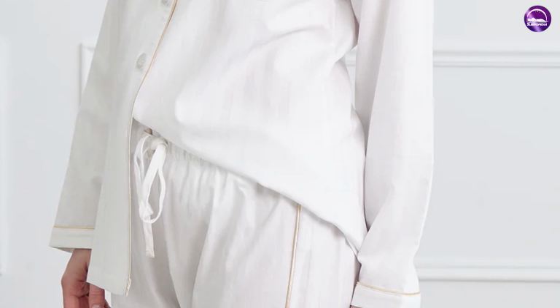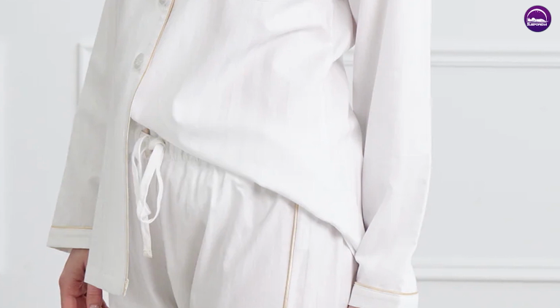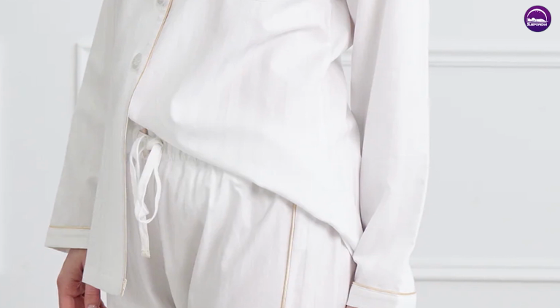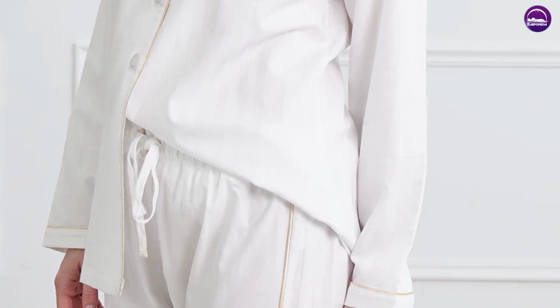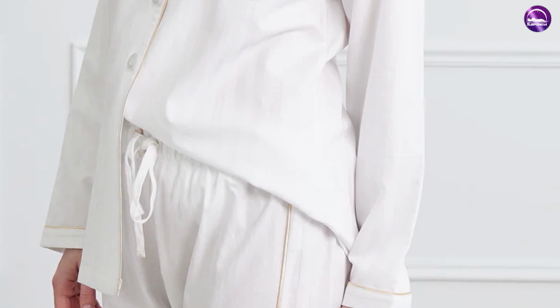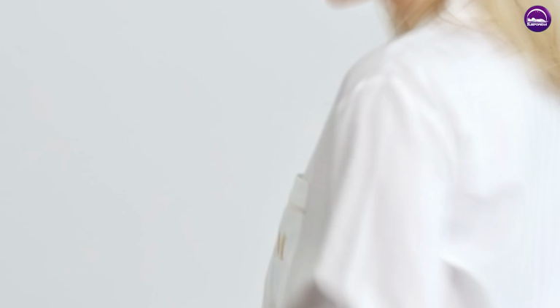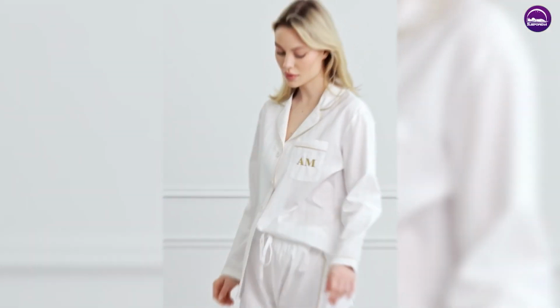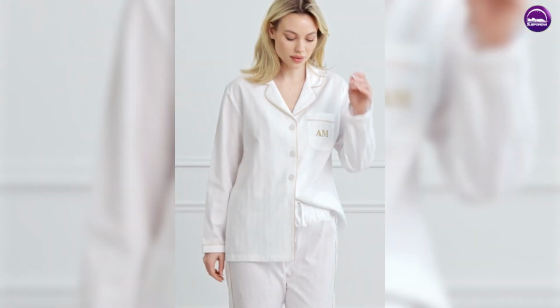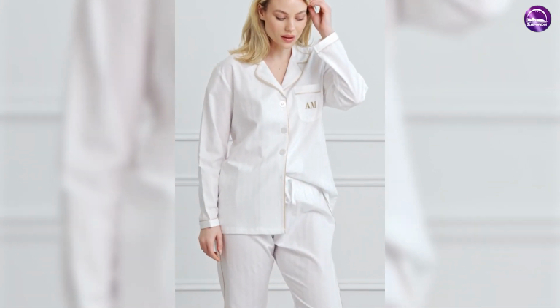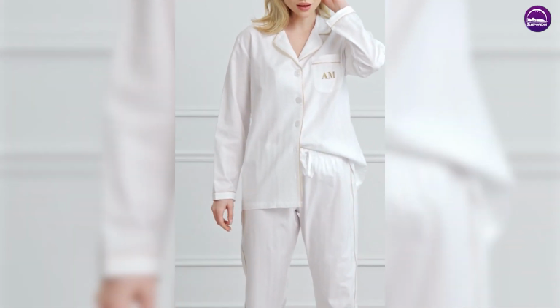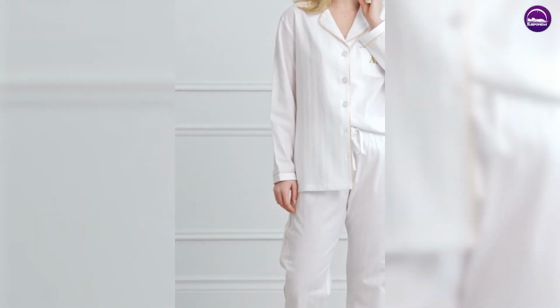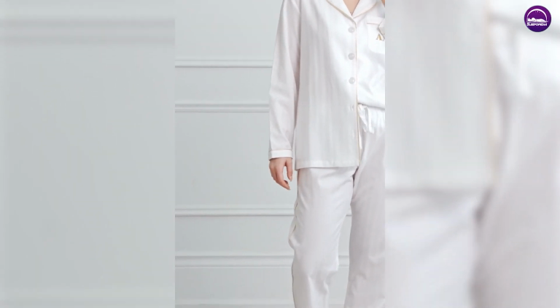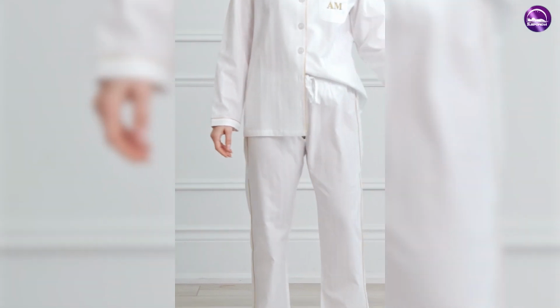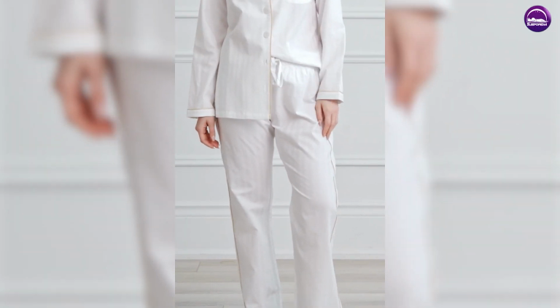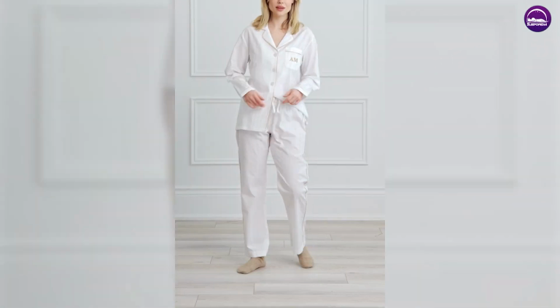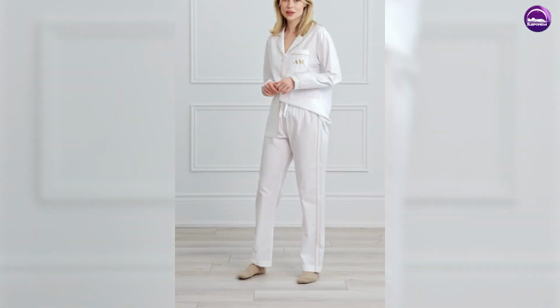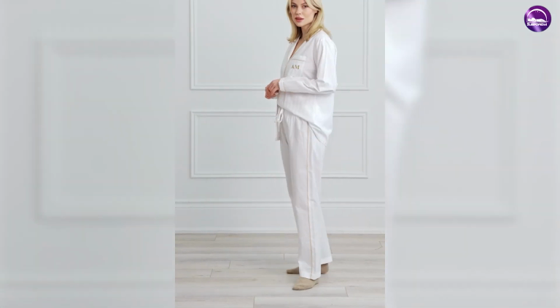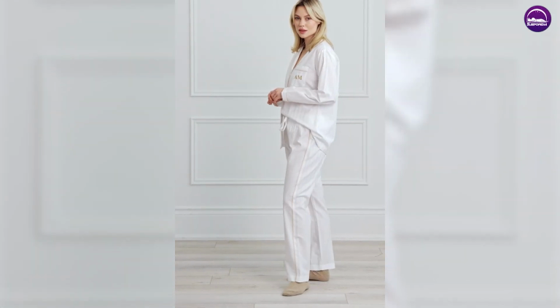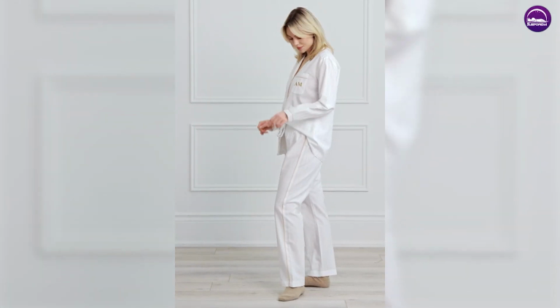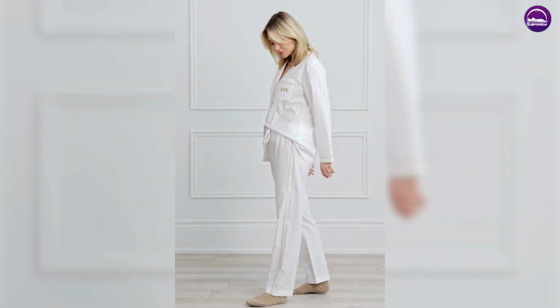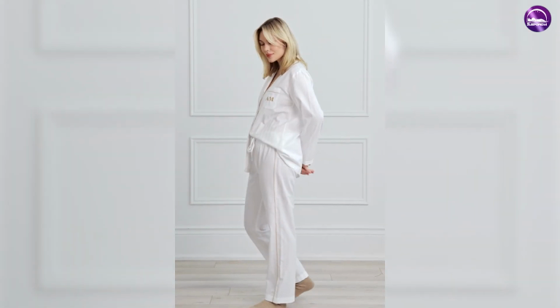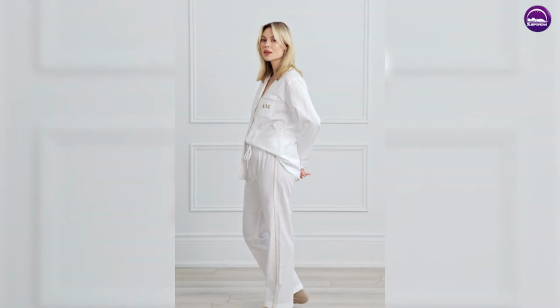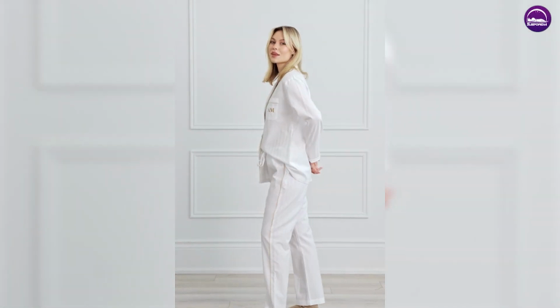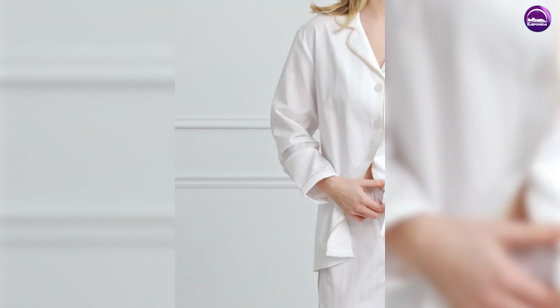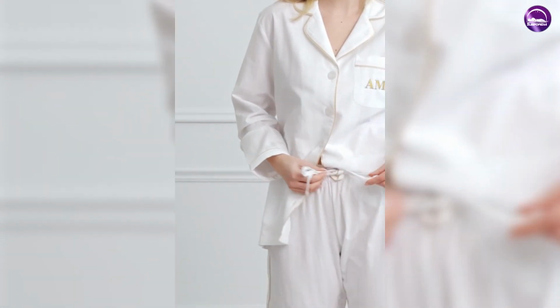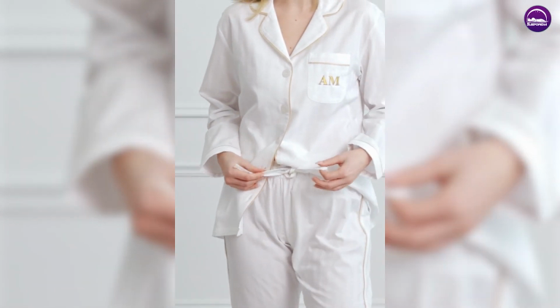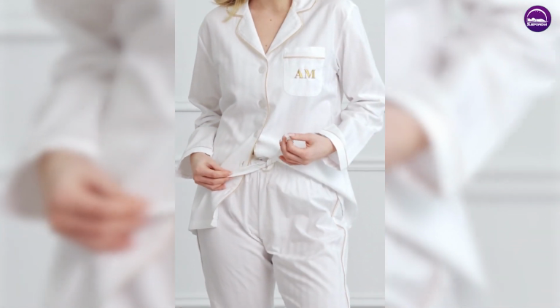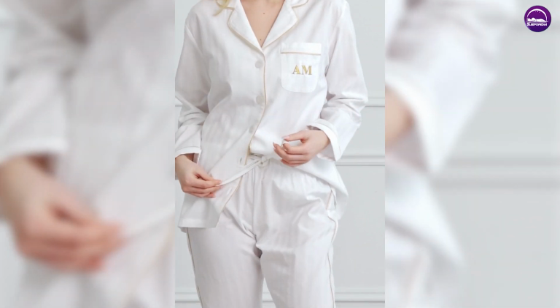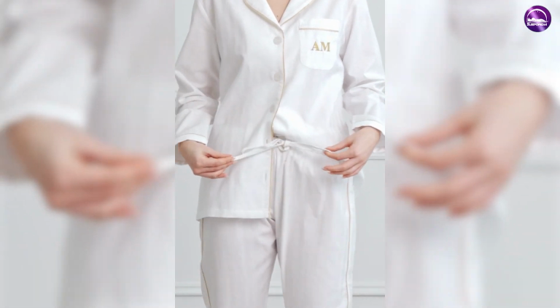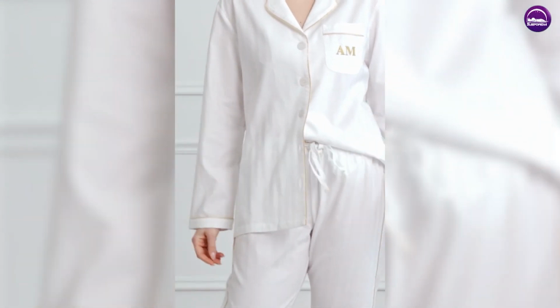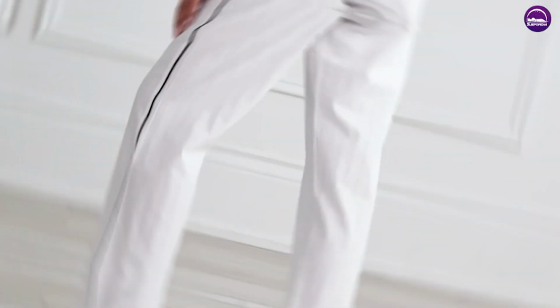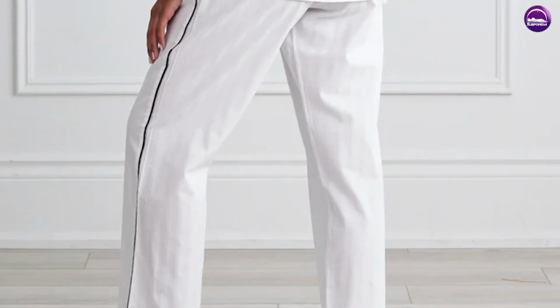The top features a subtle white piping detail along the collar and cuffs, adding a touch of sophistication to the design. The pants have a simple black and white striped pattern, which complements the solid black top perfectly.